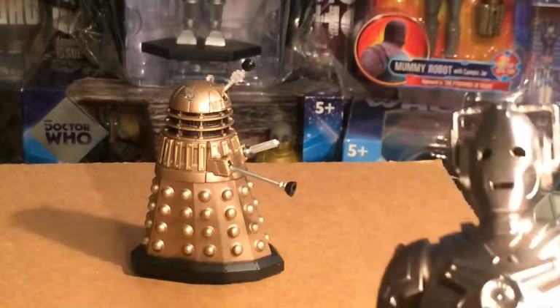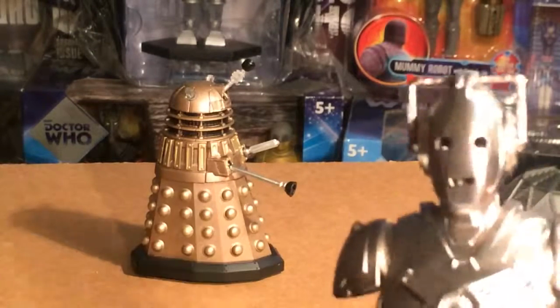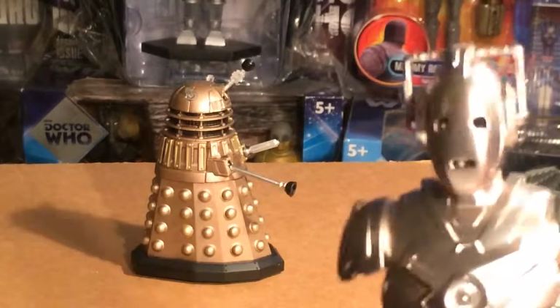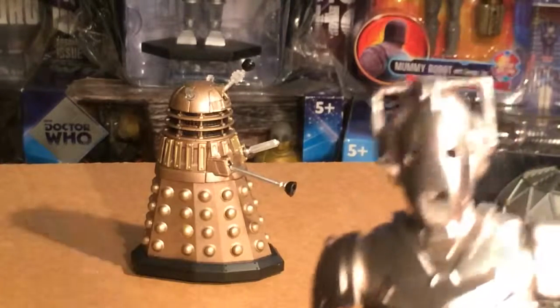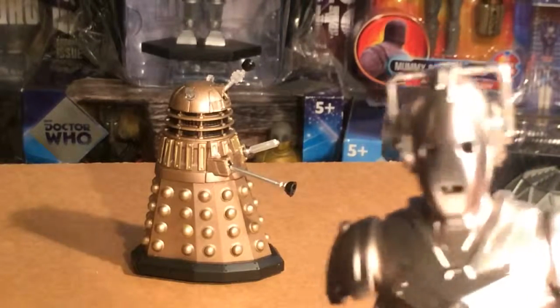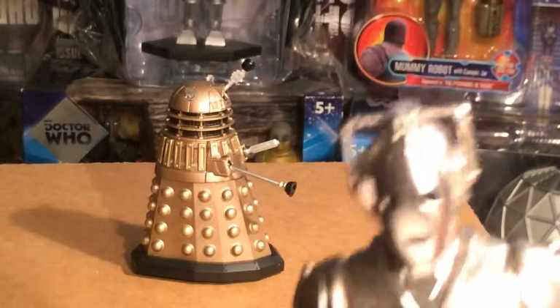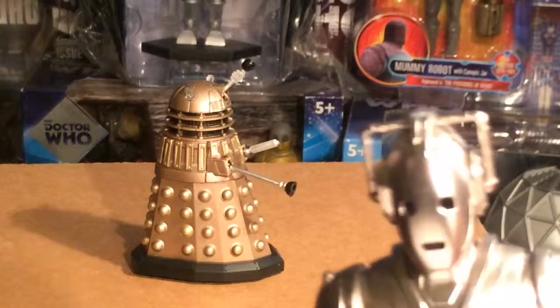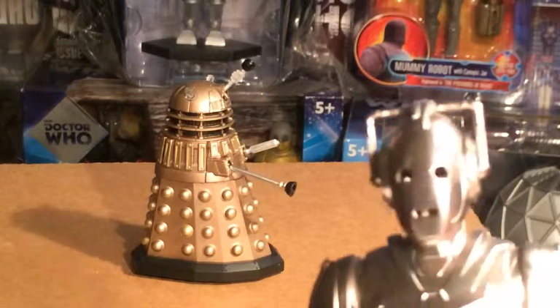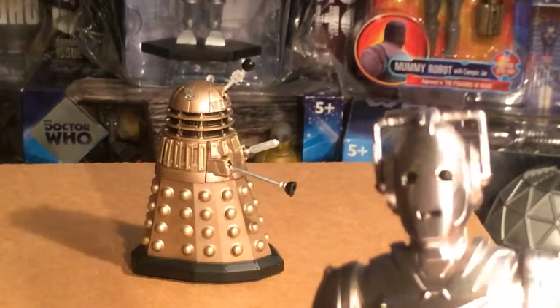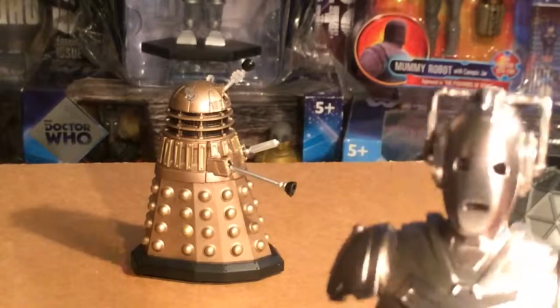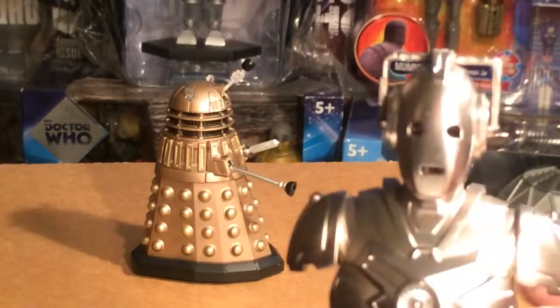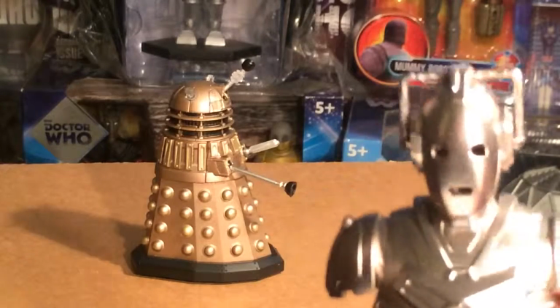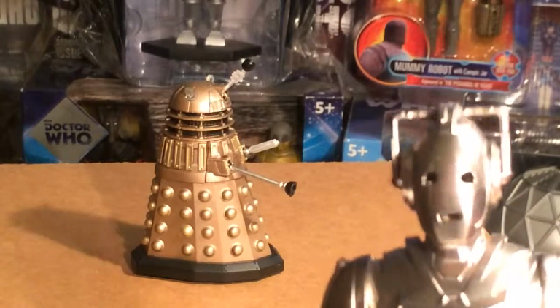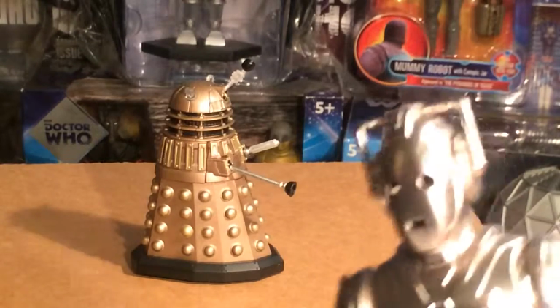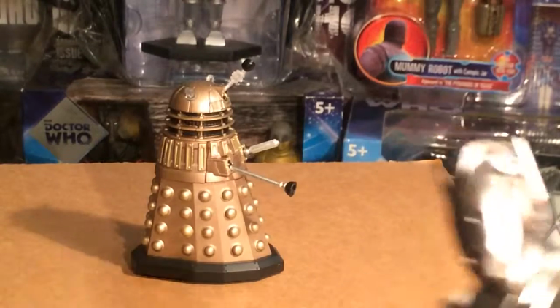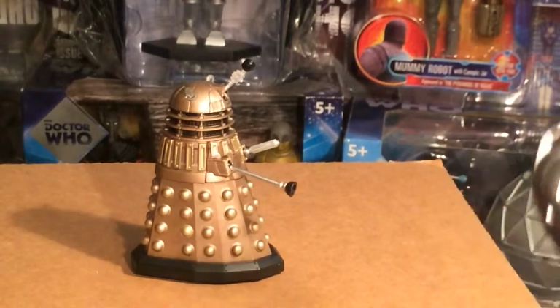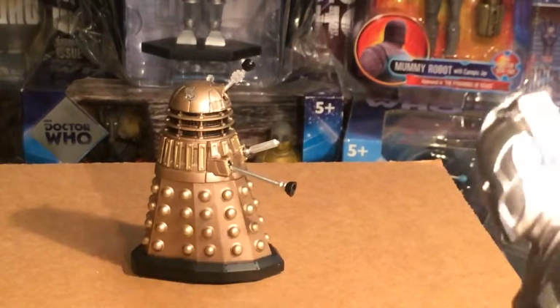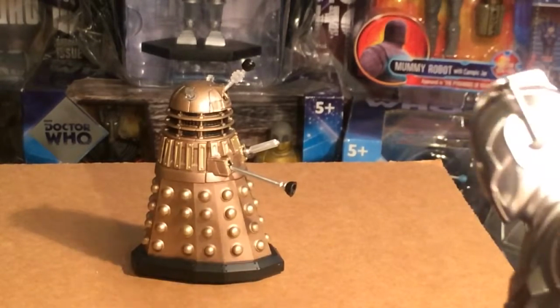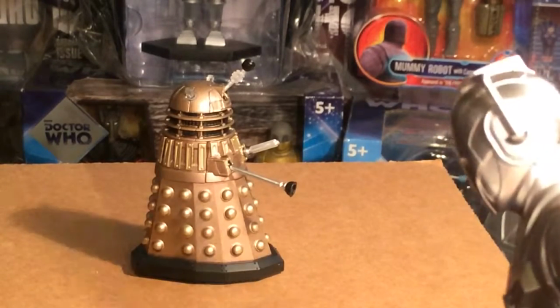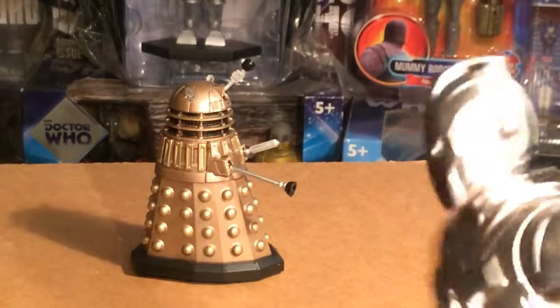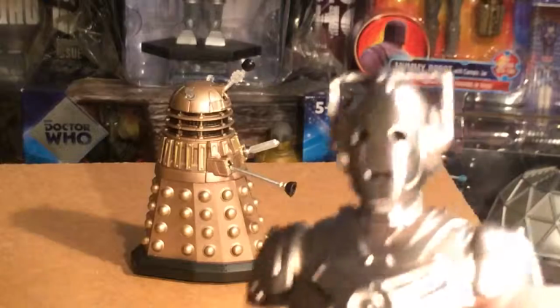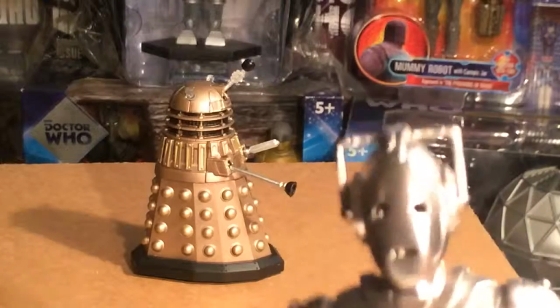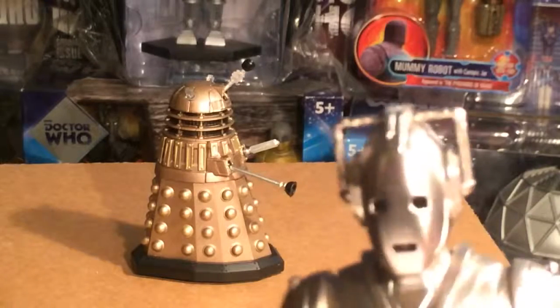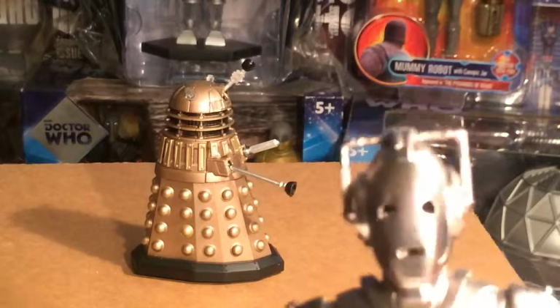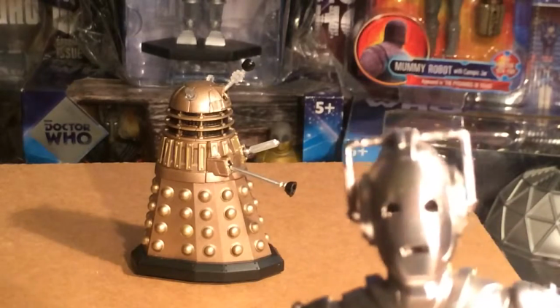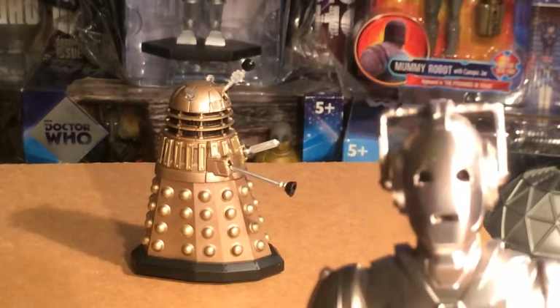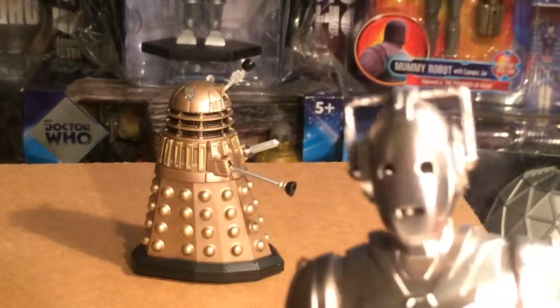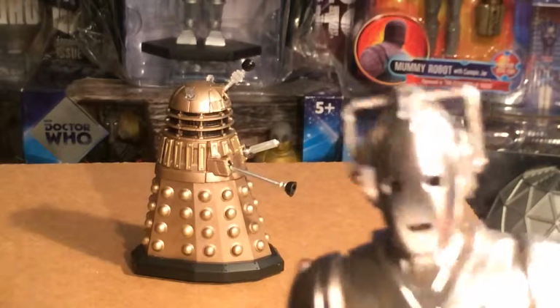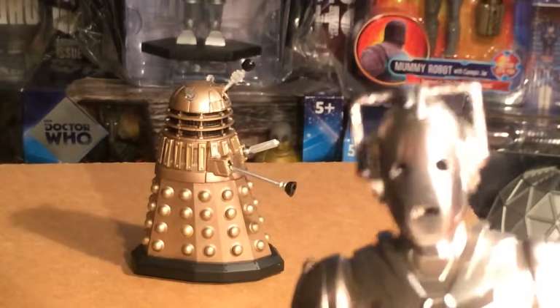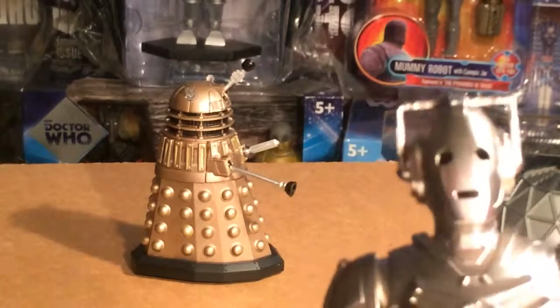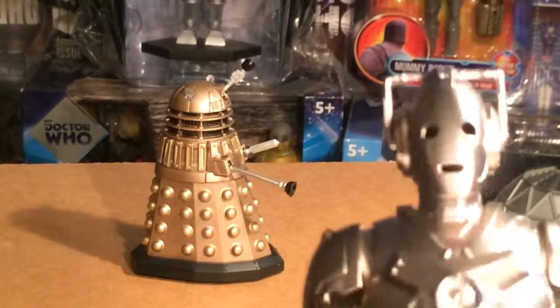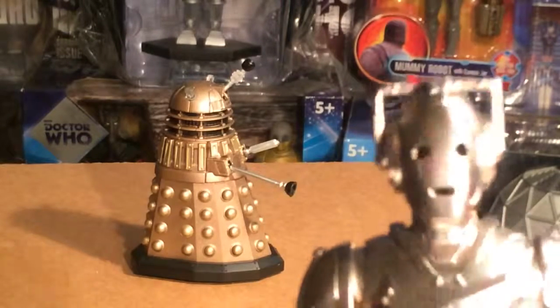Anyway, this is Cyberman Bill signing off. Hope you had your mind upgraded, and I'm going to destroy my mortal enemy over there. Goodbye!